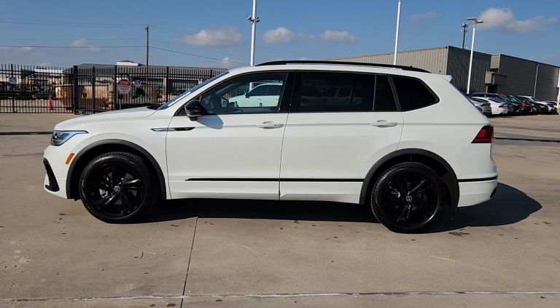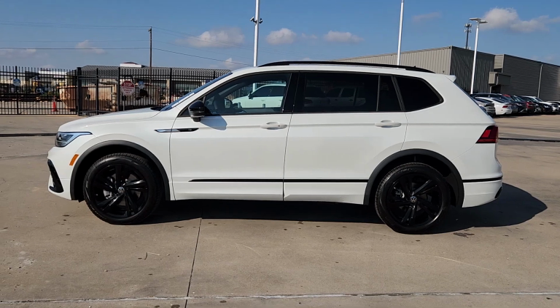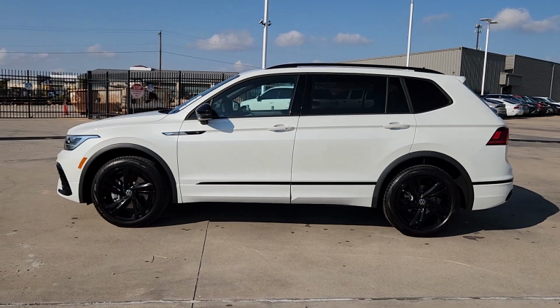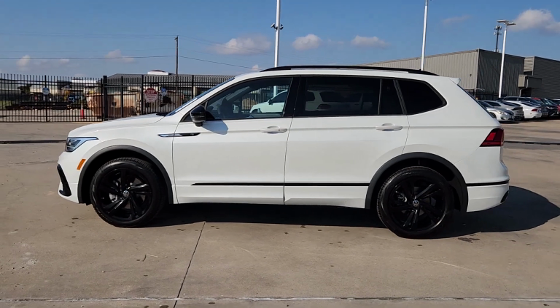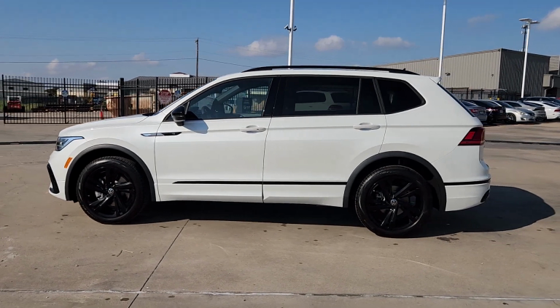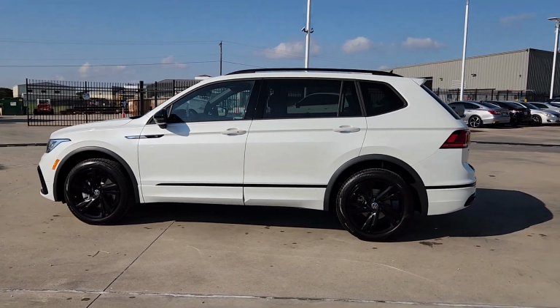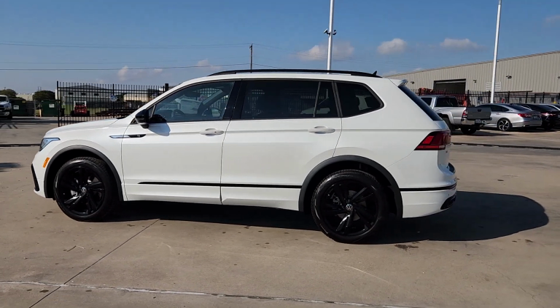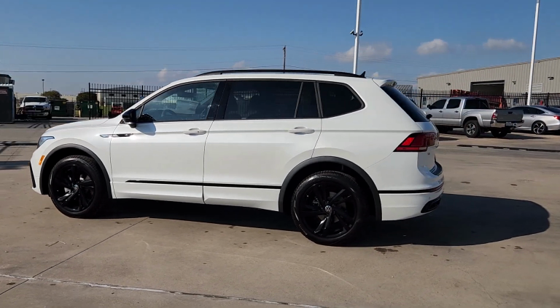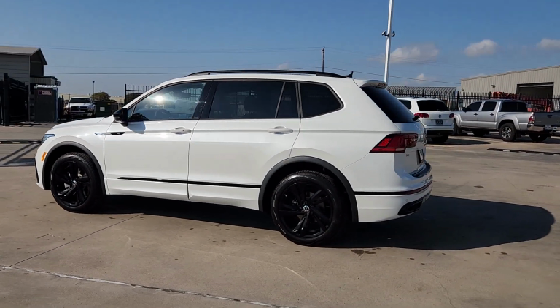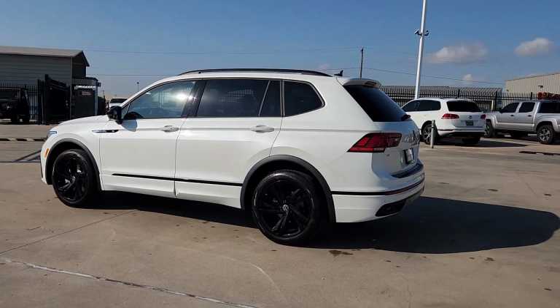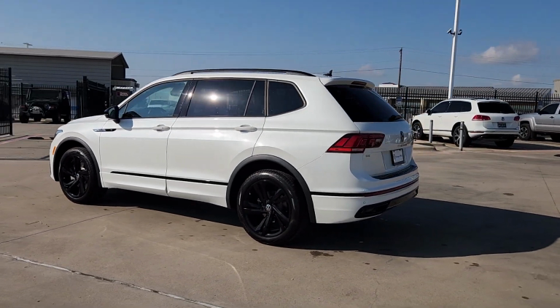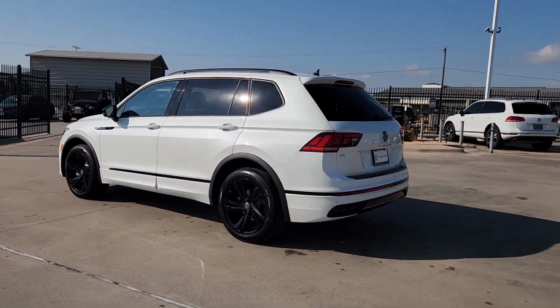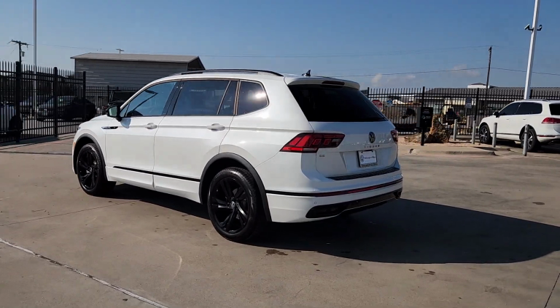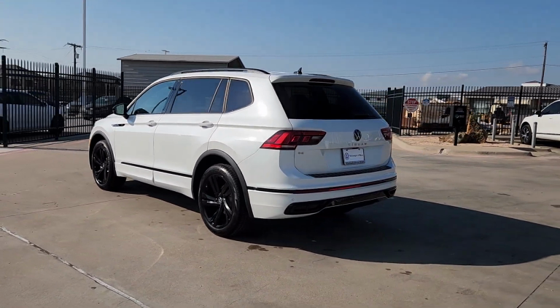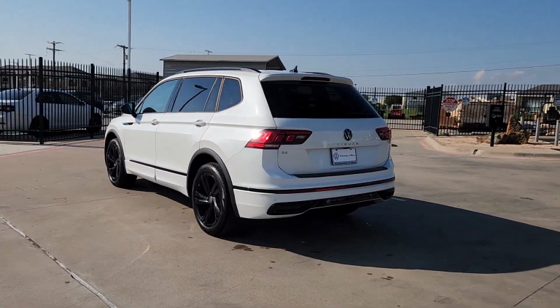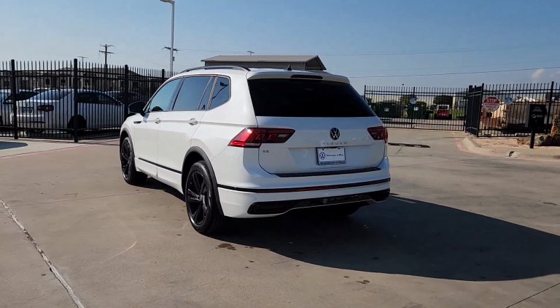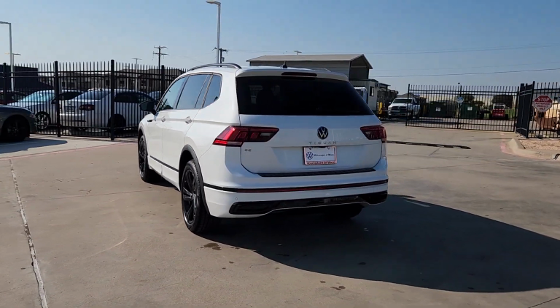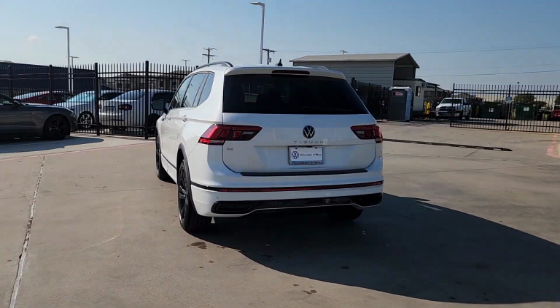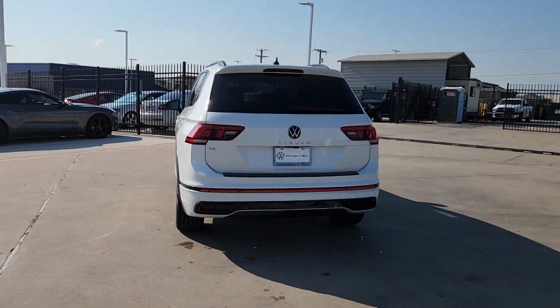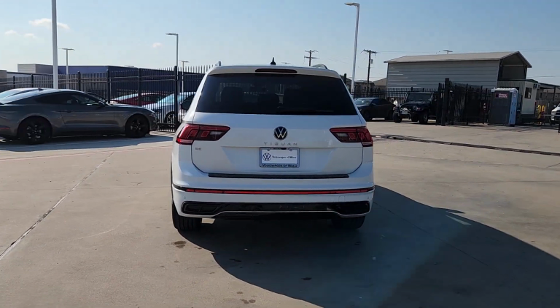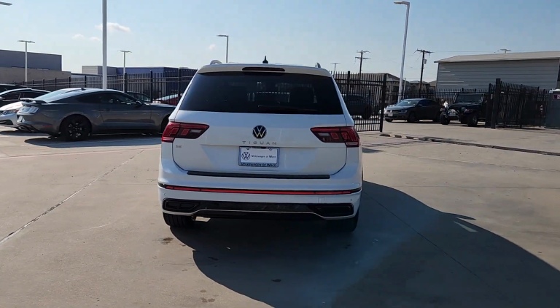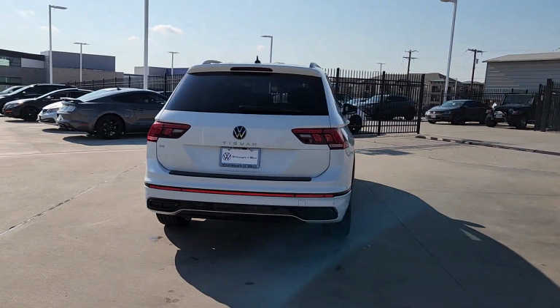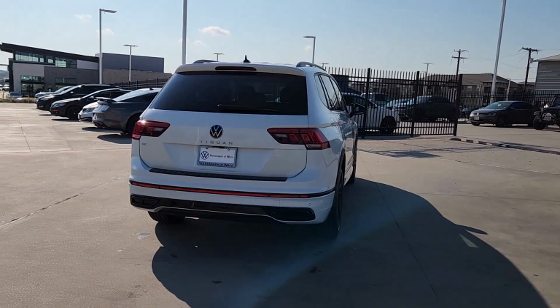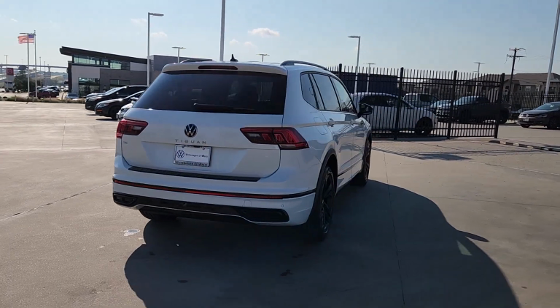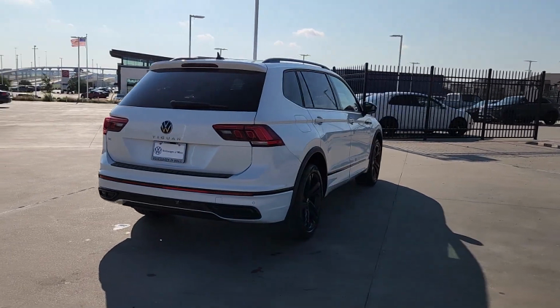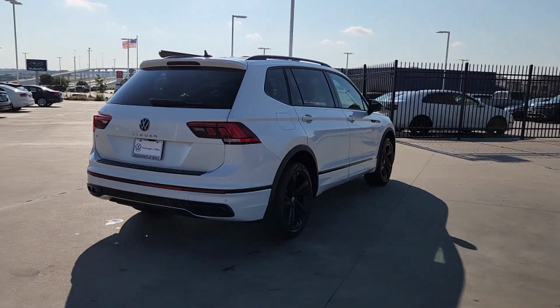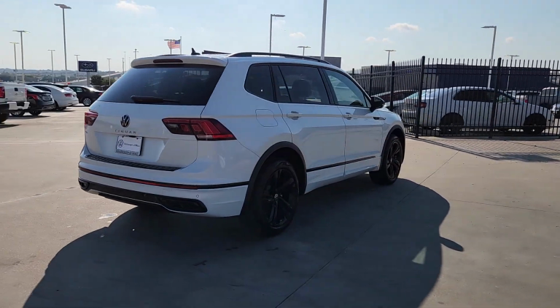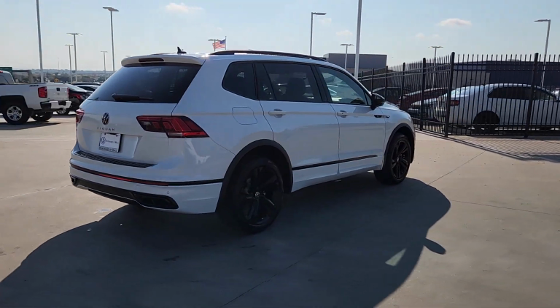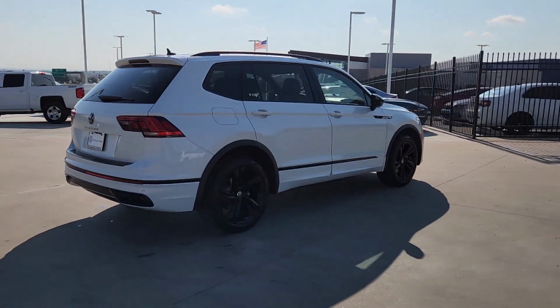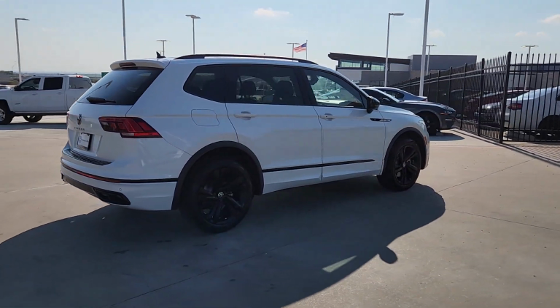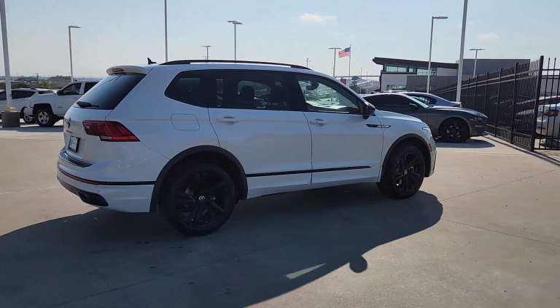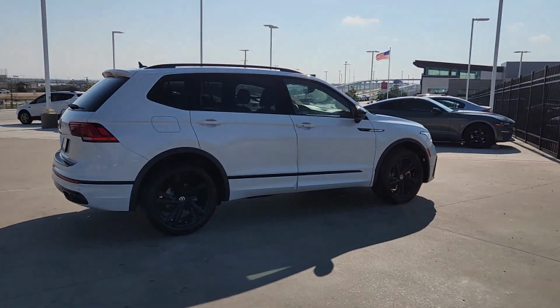You will love the features of this 2023 Volkswagen Tiguan. Enjoy the peaceful ride and peace of mind you get in this comfortable, safety-minded Tiguan. Its well-equipped, flexible cabin and driver-assisted tech add confidence to every journey.